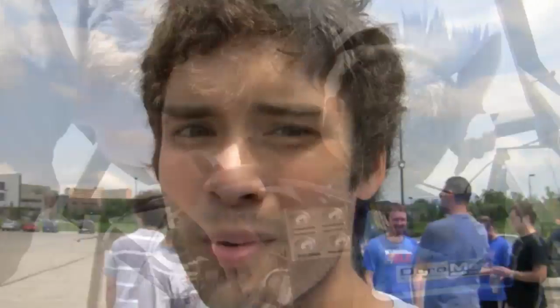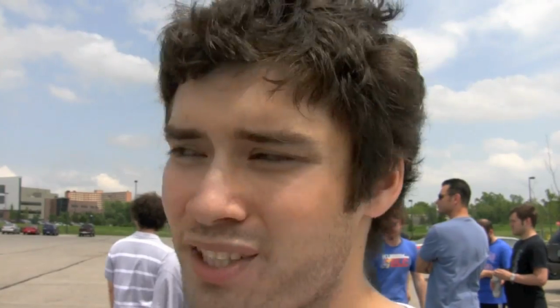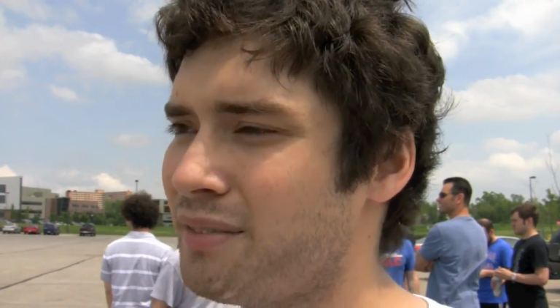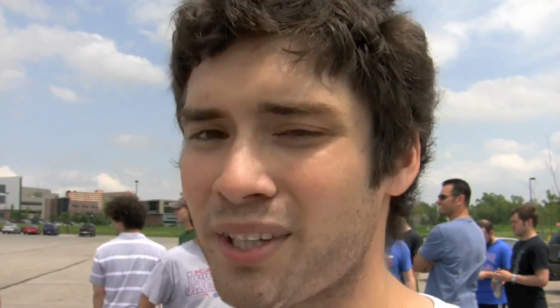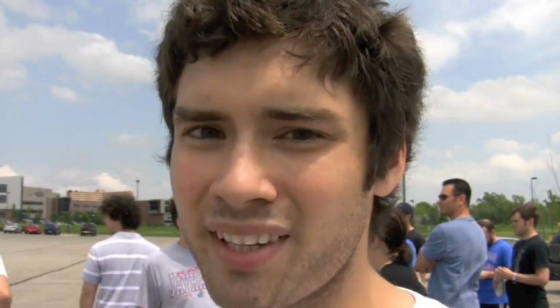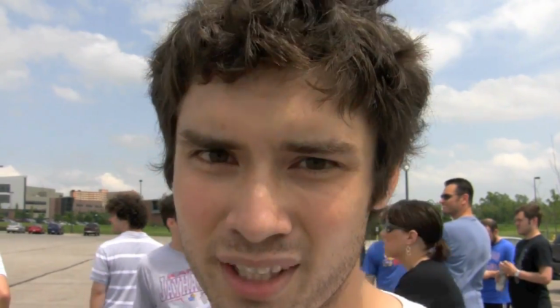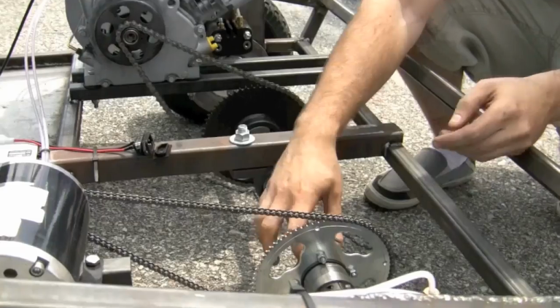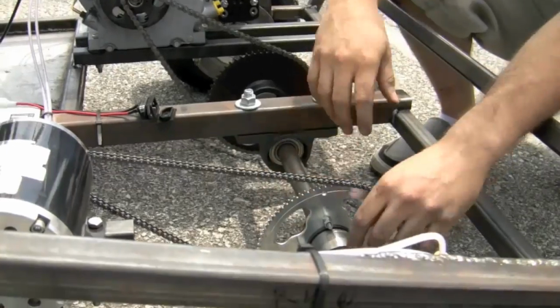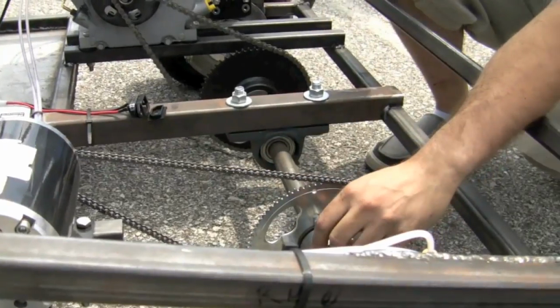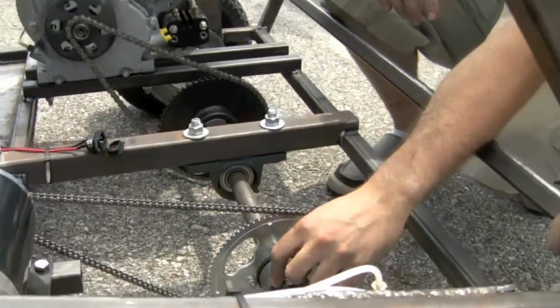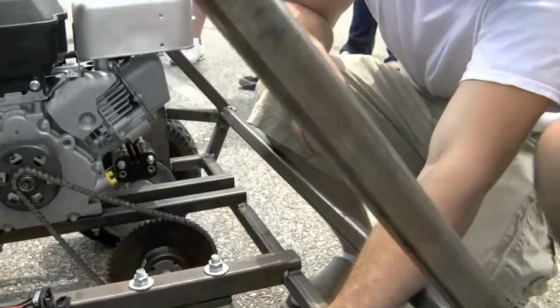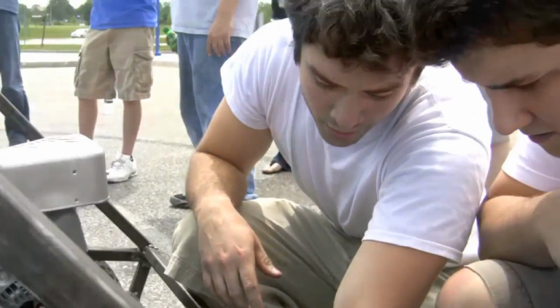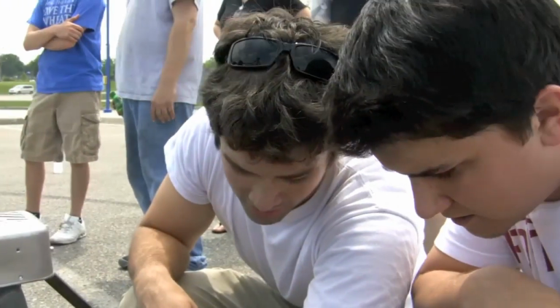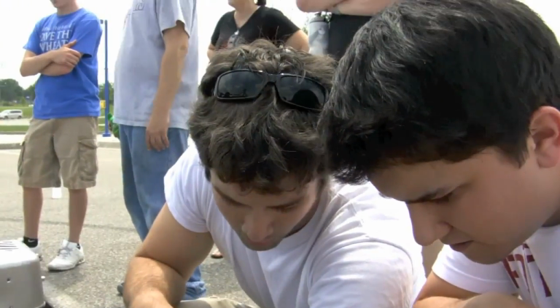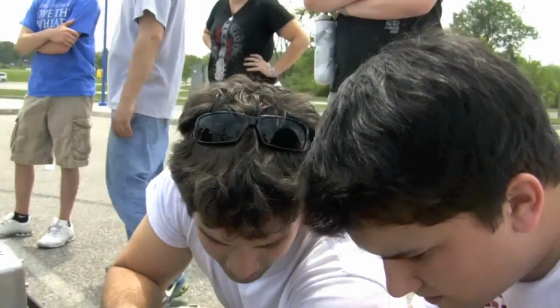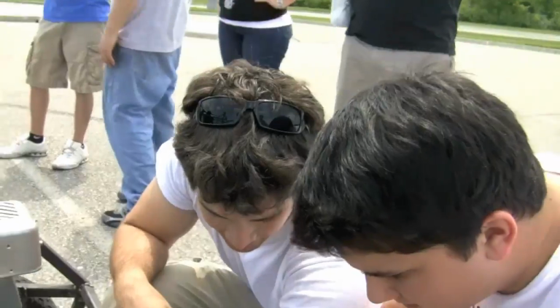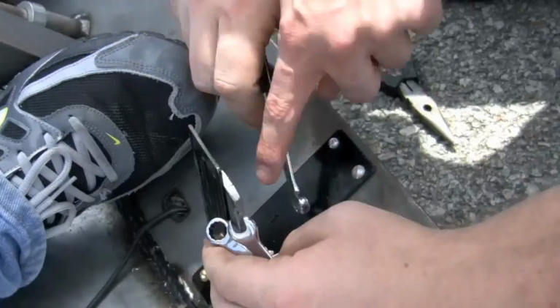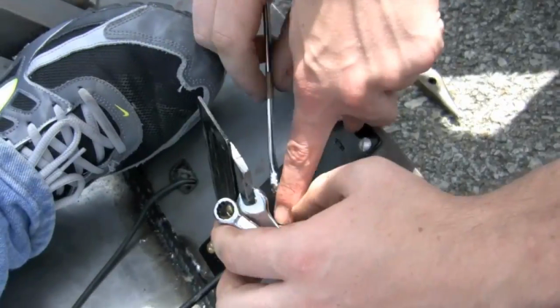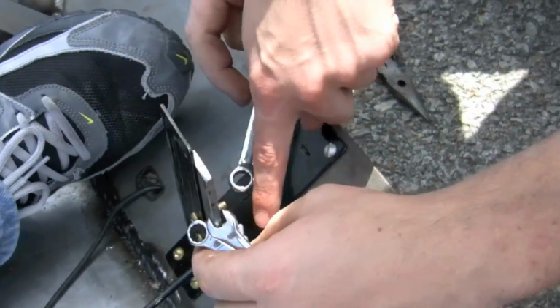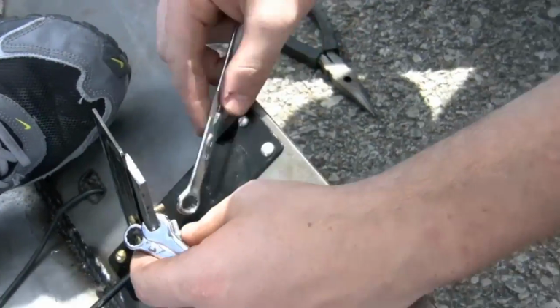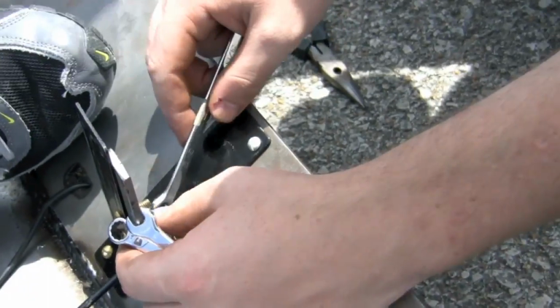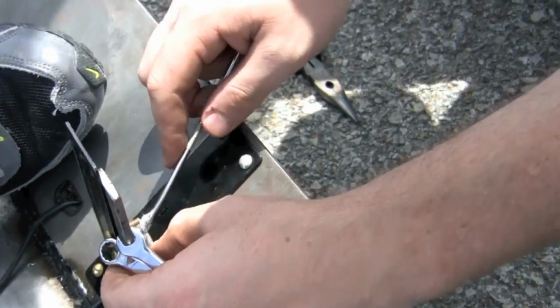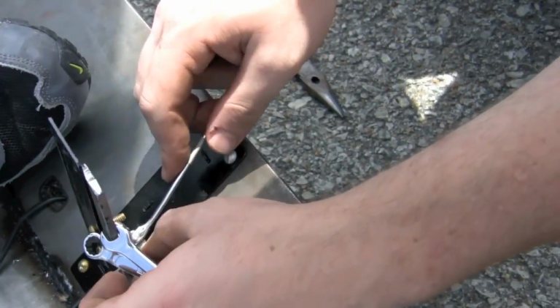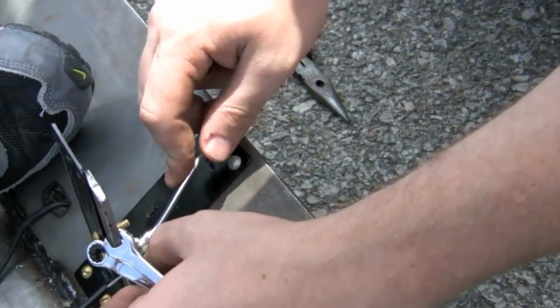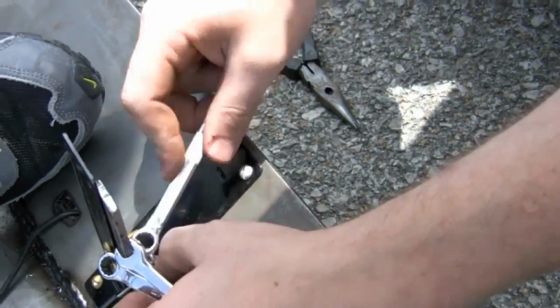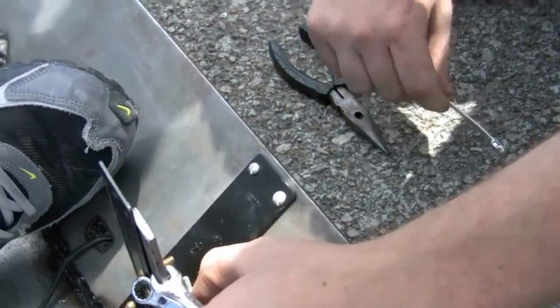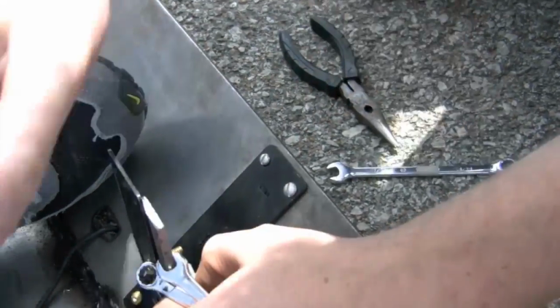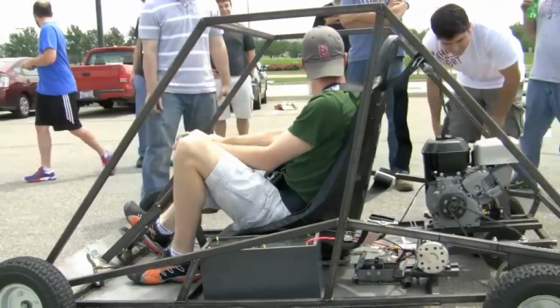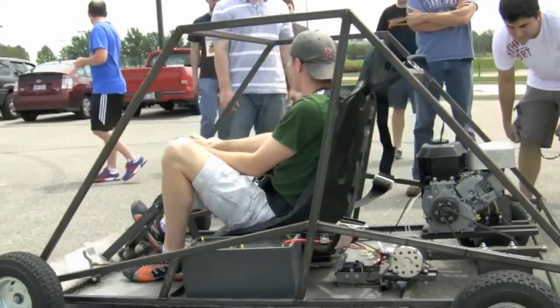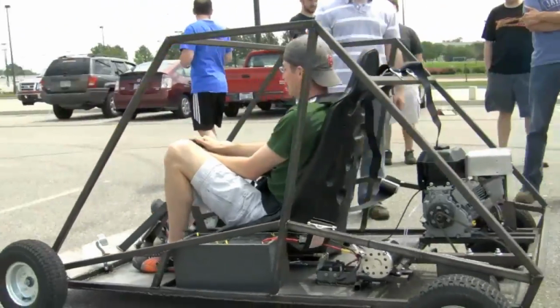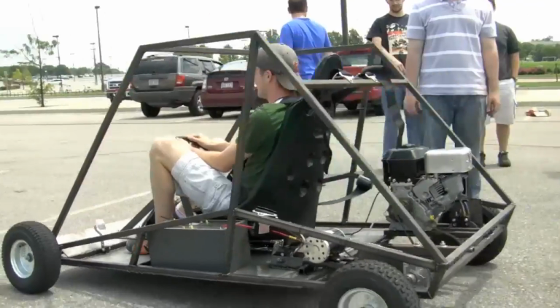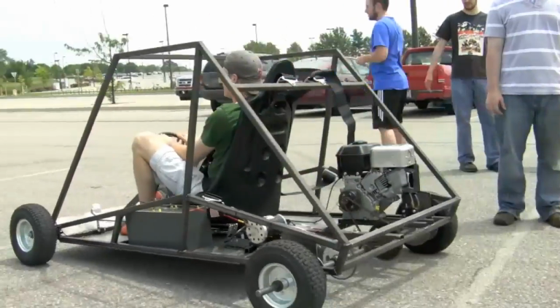We're making sure the vehicle can run on the engine, run on the motor, making sure the brakes work. And then as soon as we've tested it and run it, we'll be able to make sure the batteries charge and the entire vehicle works as intended.